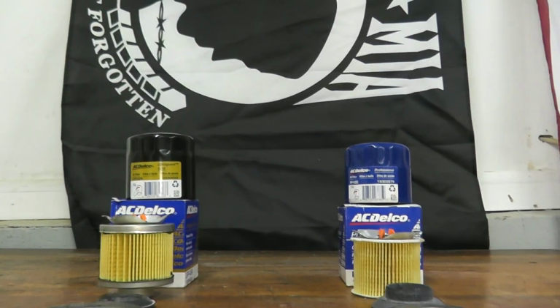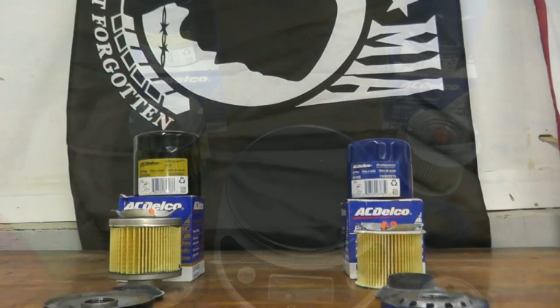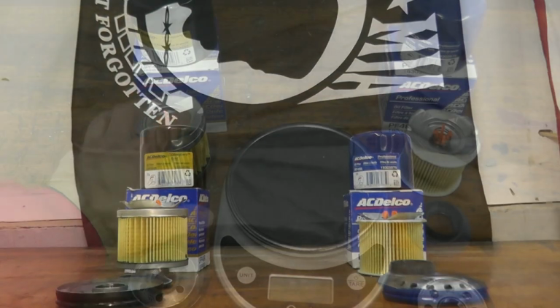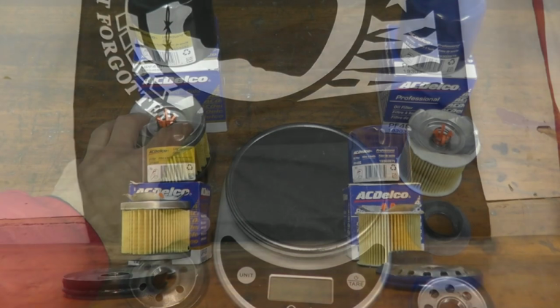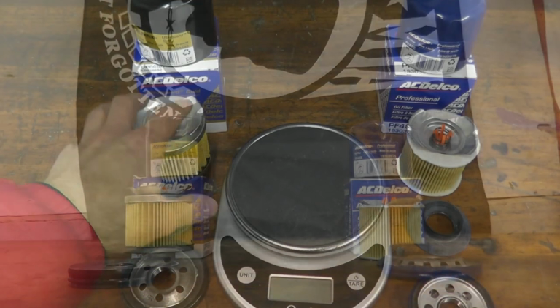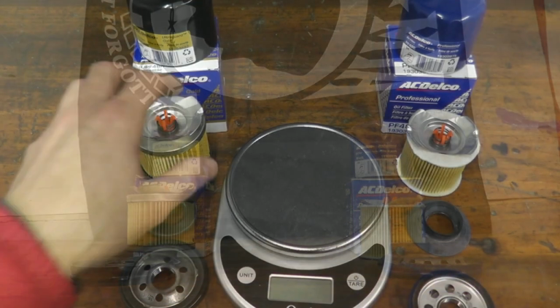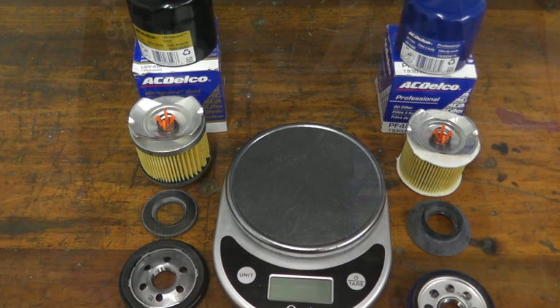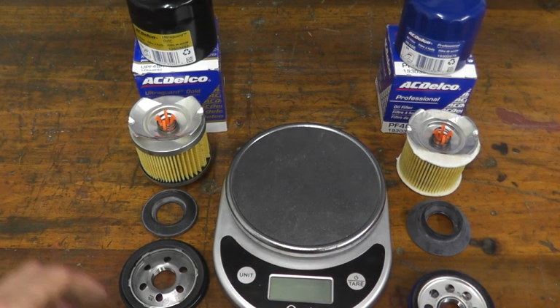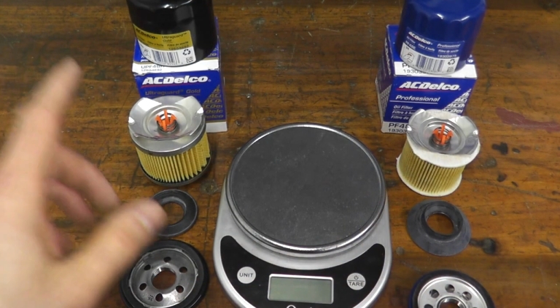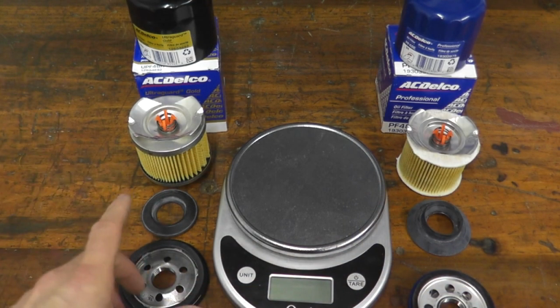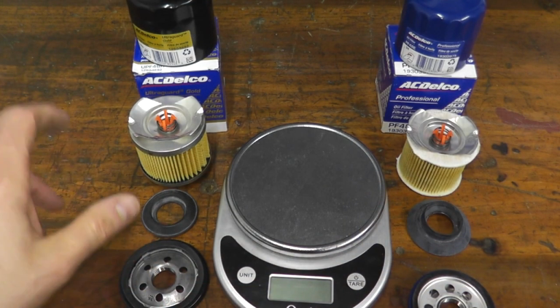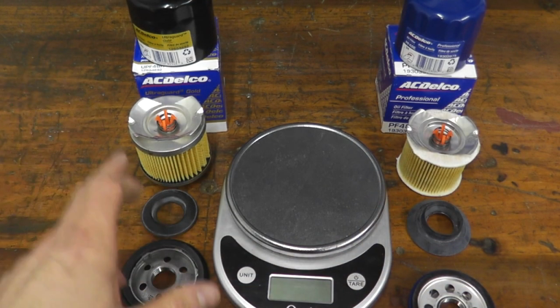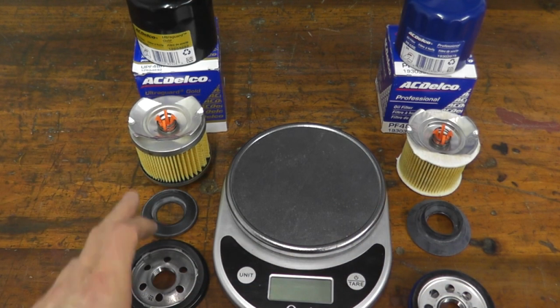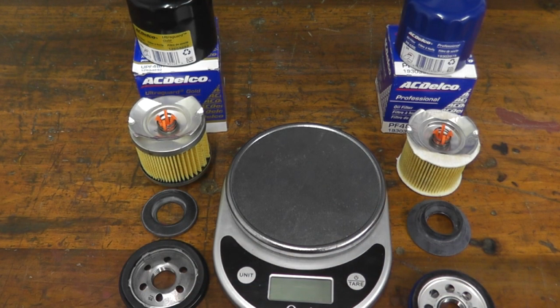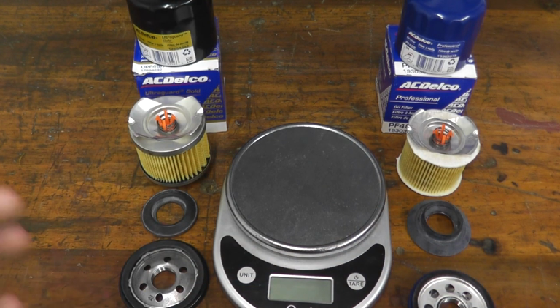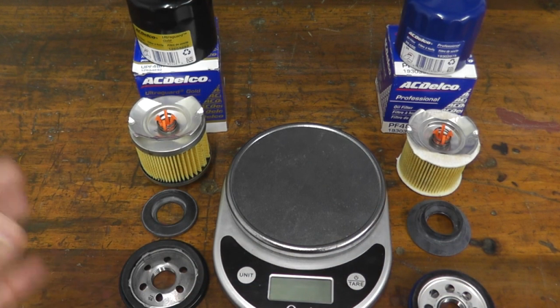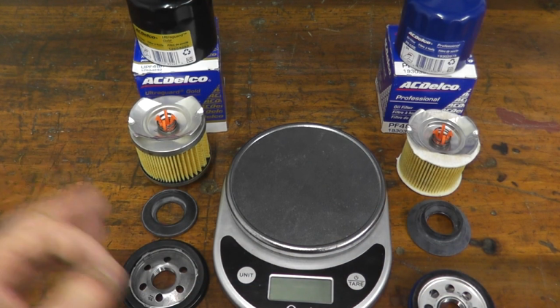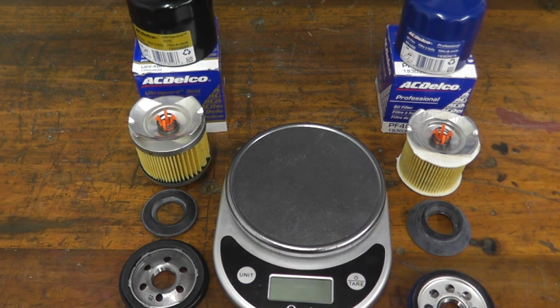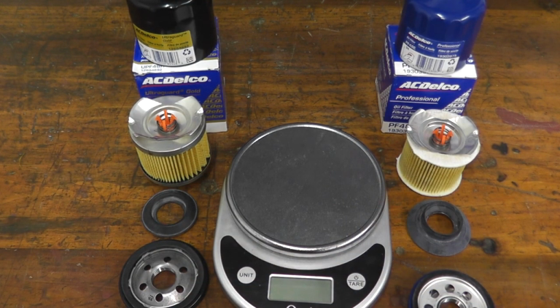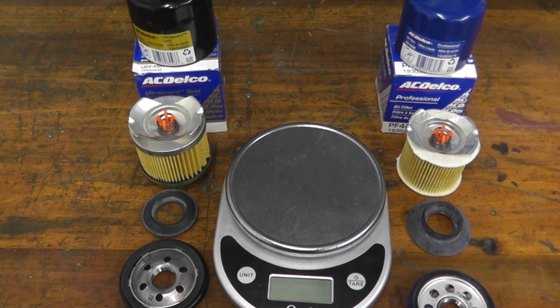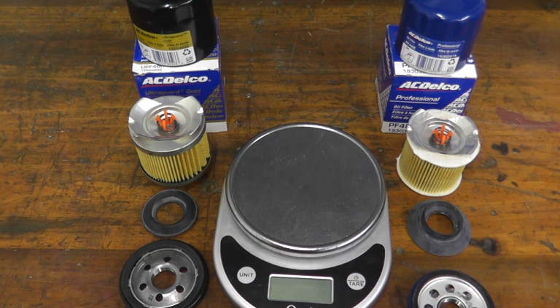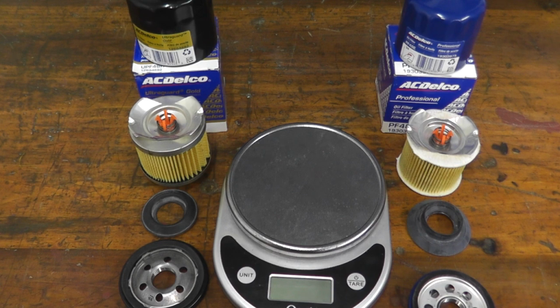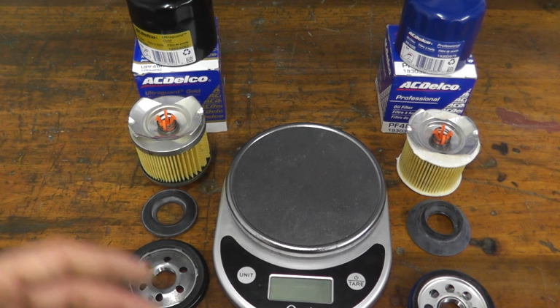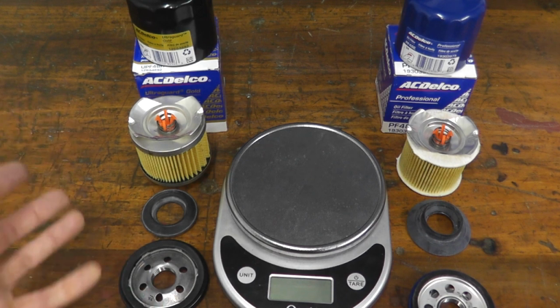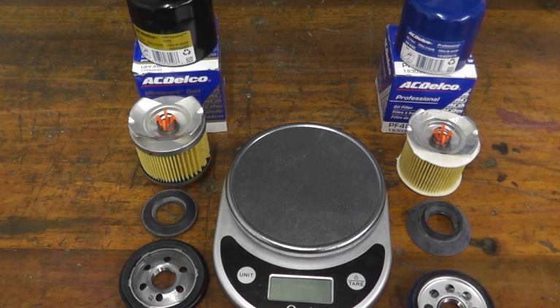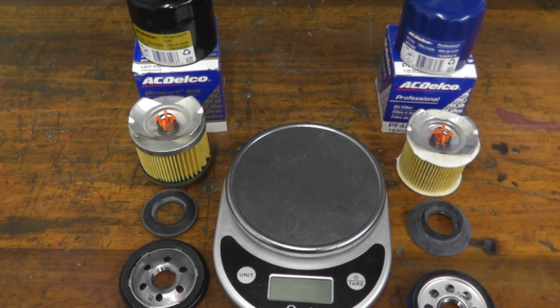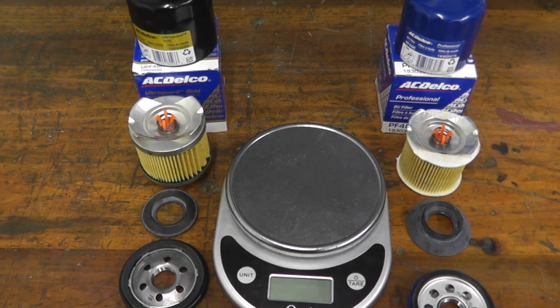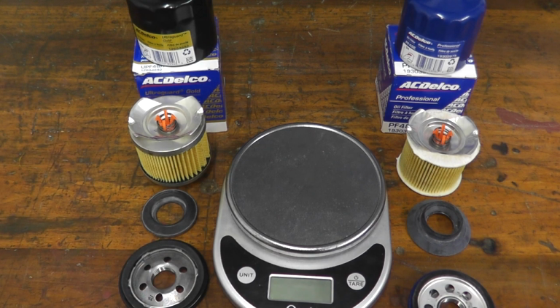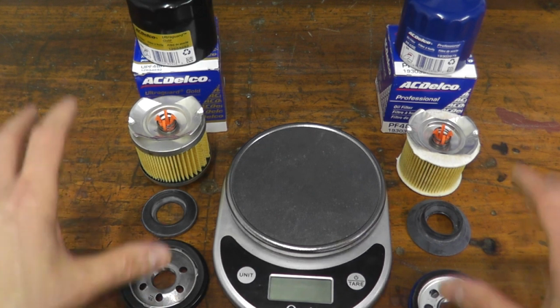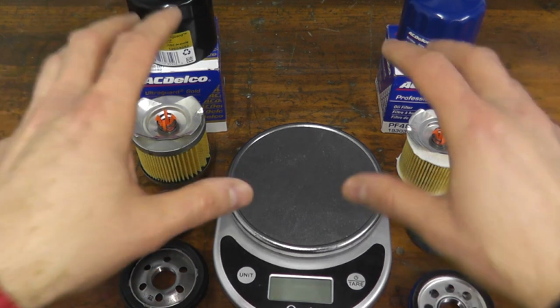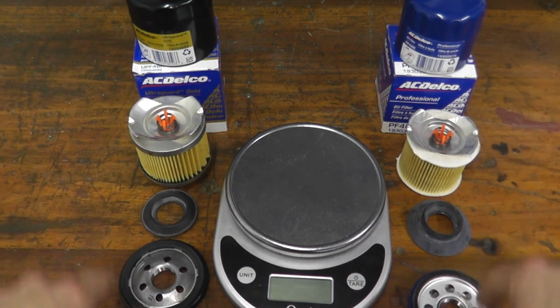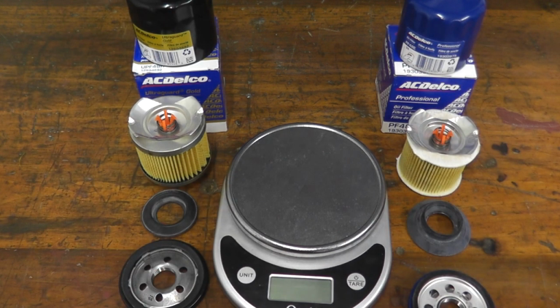In fact, ACDelco recommends this filter if you're racing, off-roading, and heavy-duty truck applications — again, for your Silverado guys.